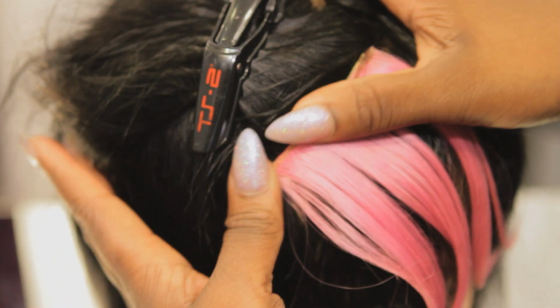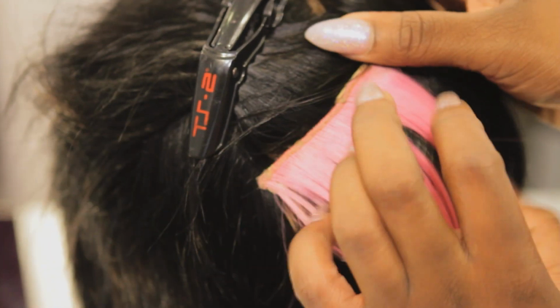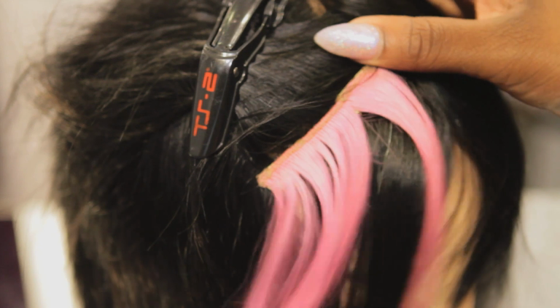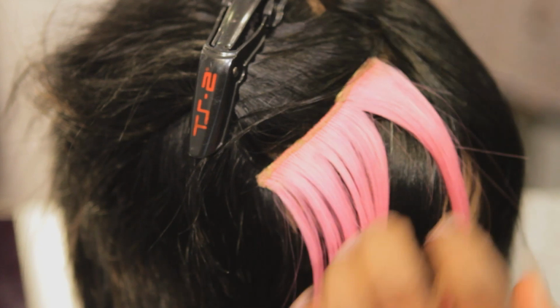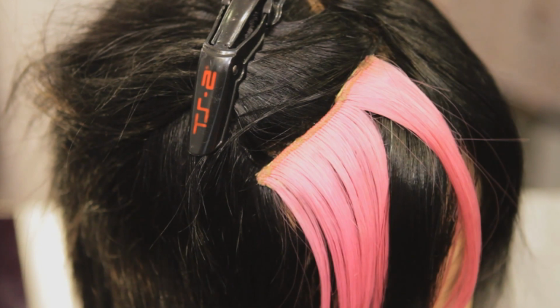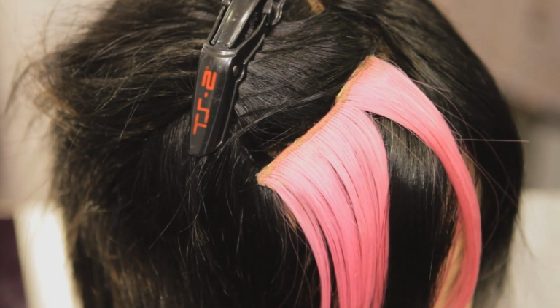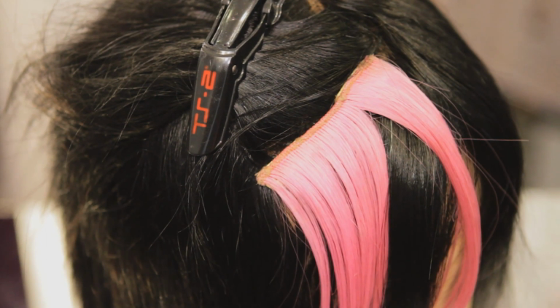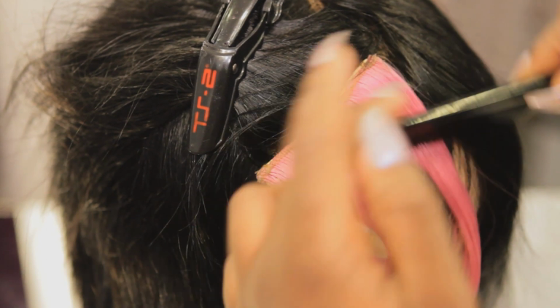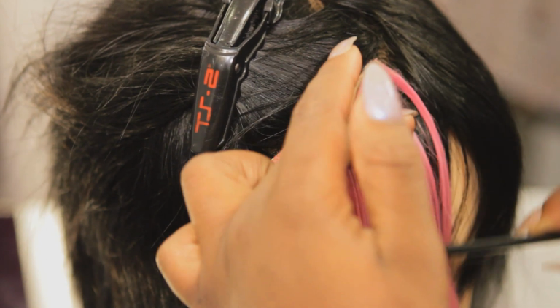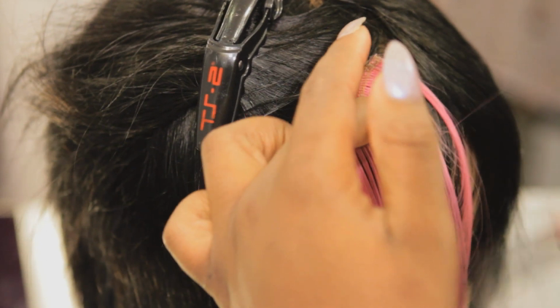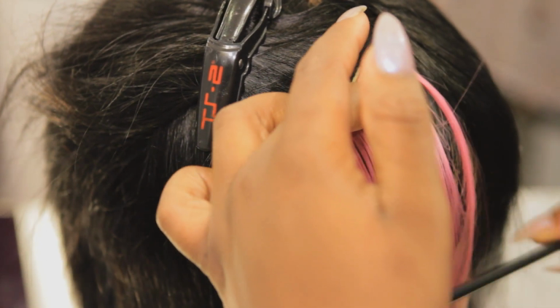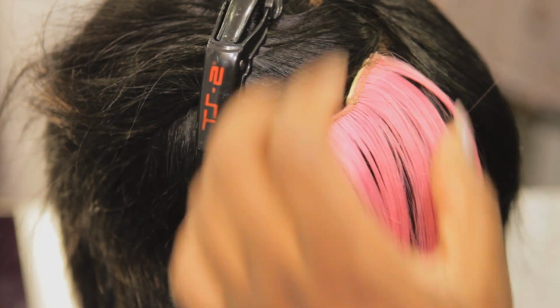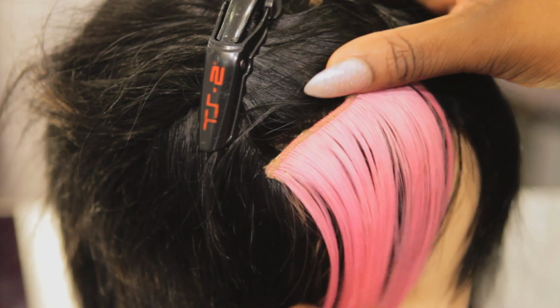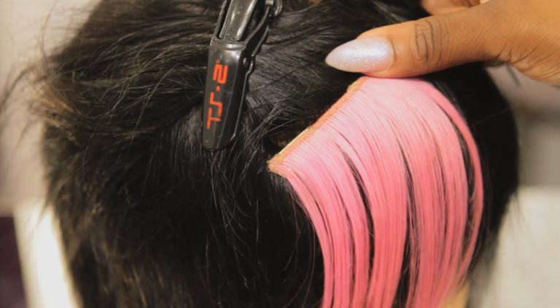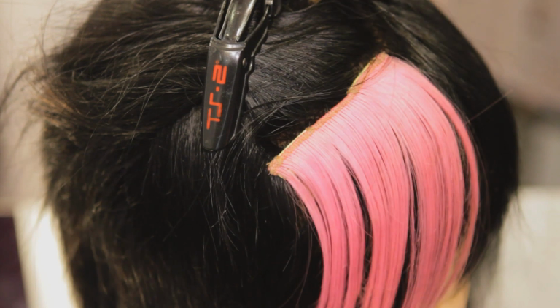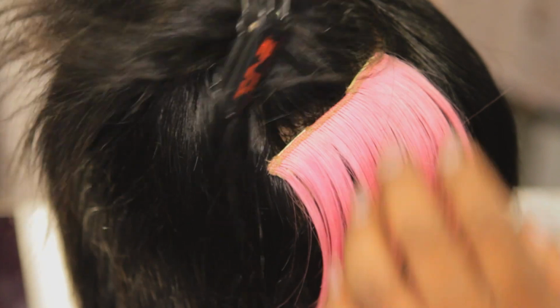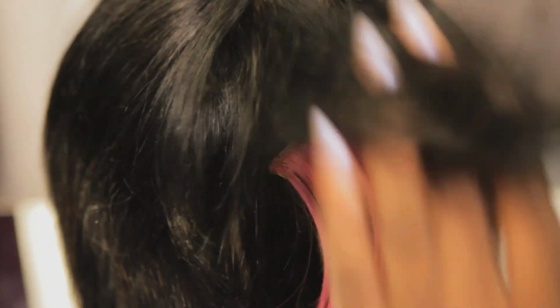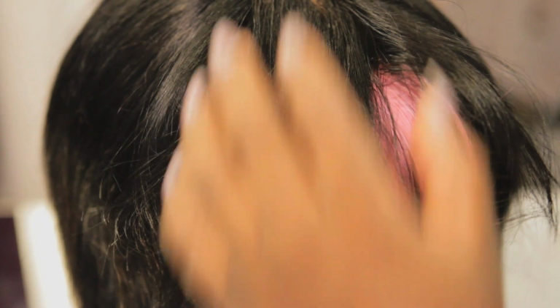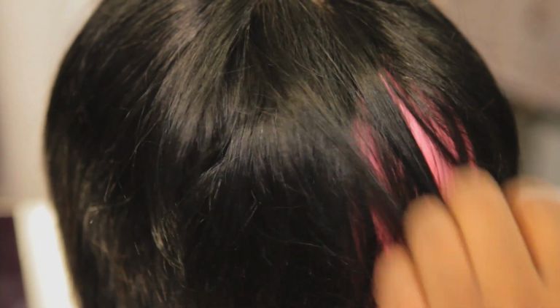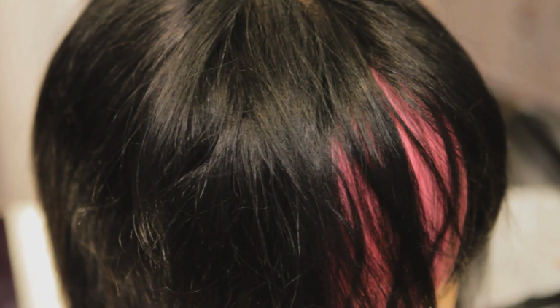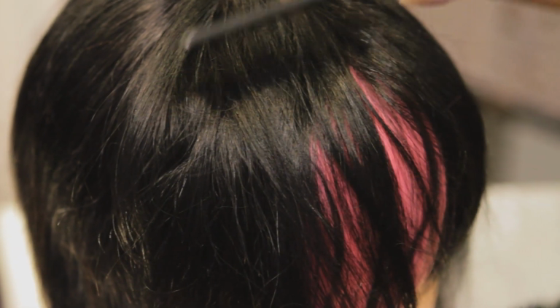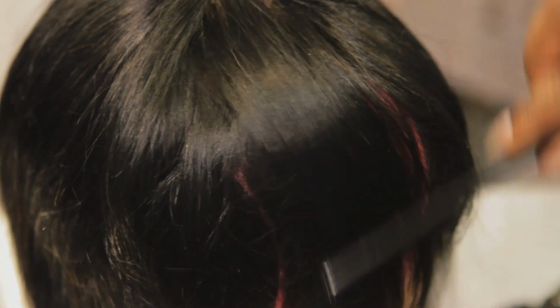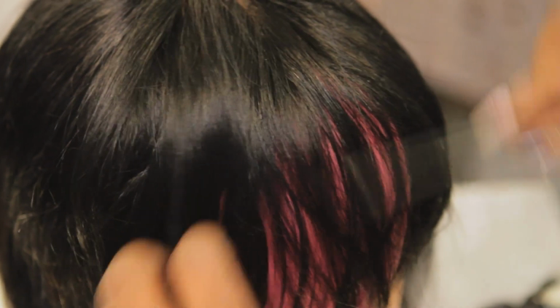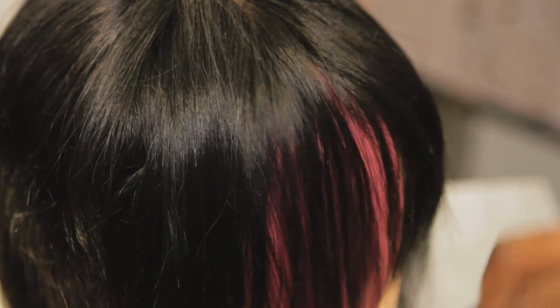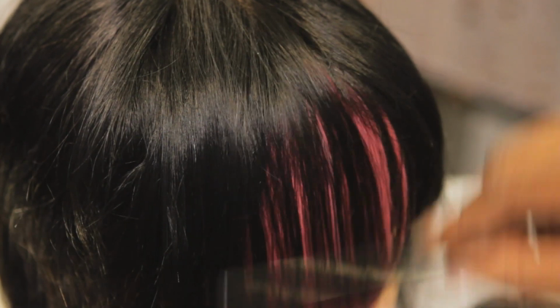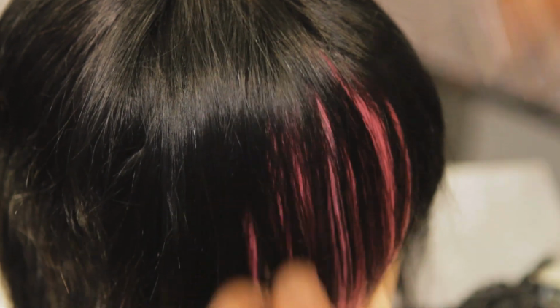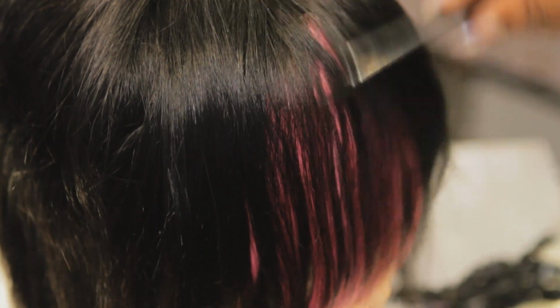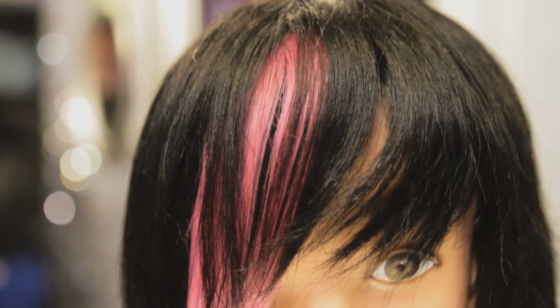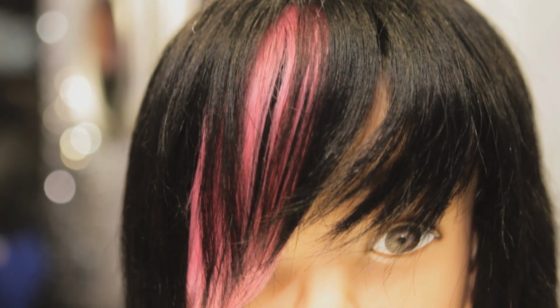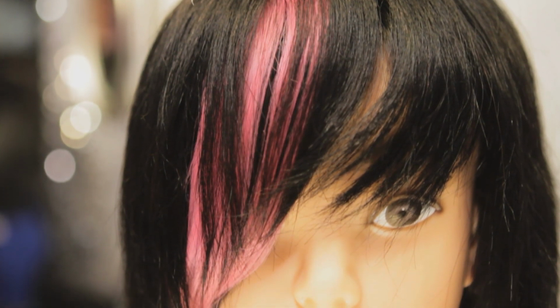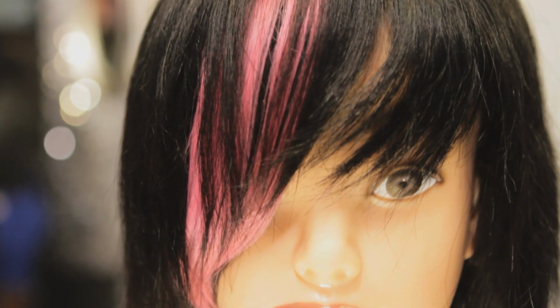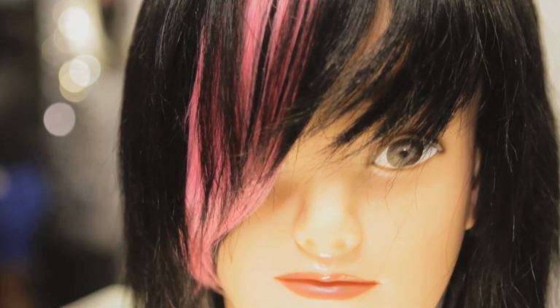Release the clip — the hair is on top, now covering the track of the clip-in extension. And that, guys, is how you install a clip-in bang.